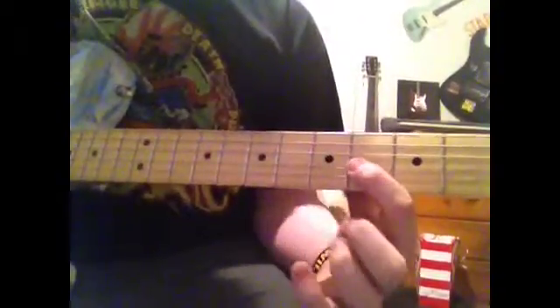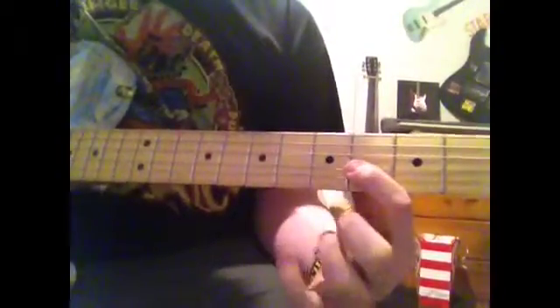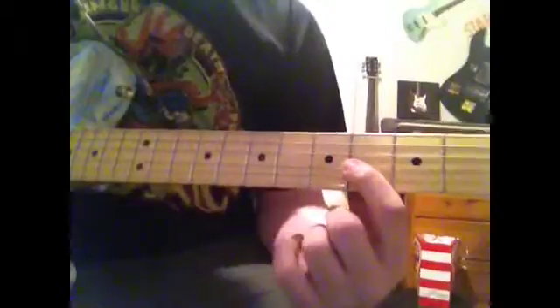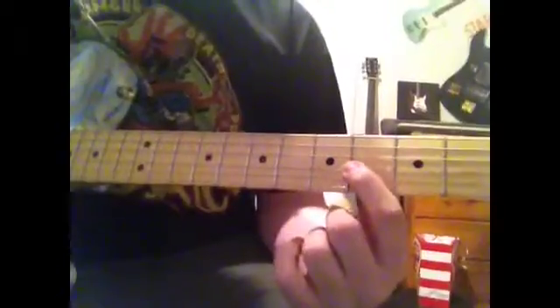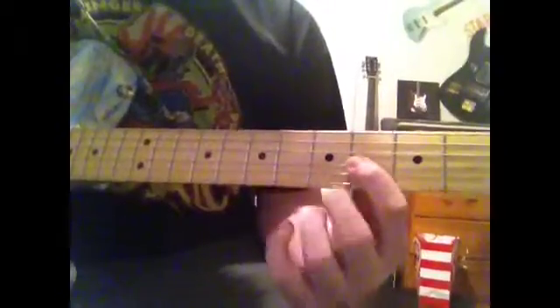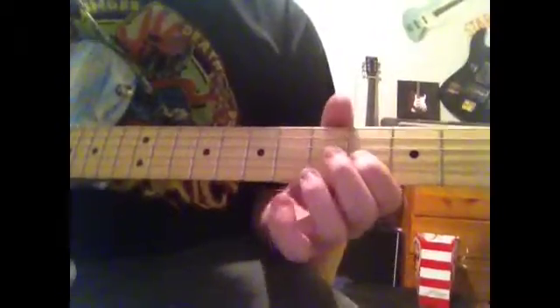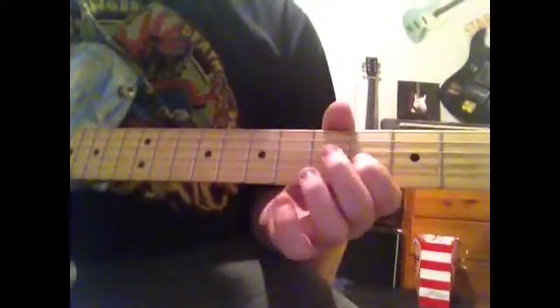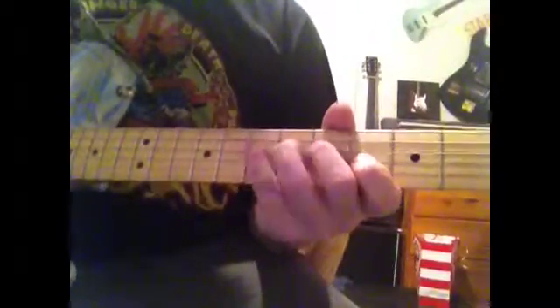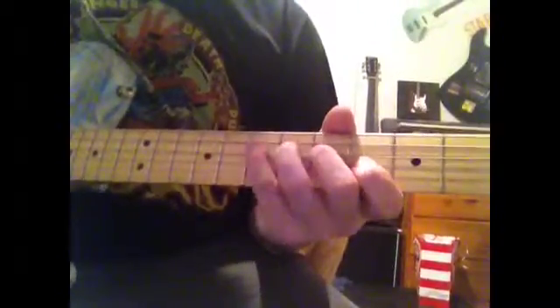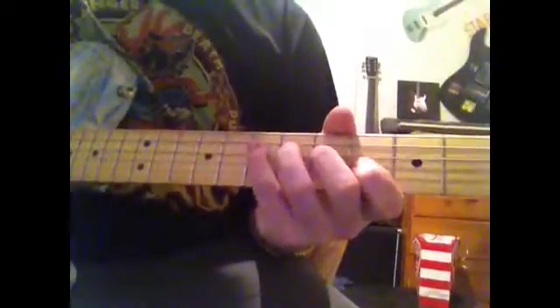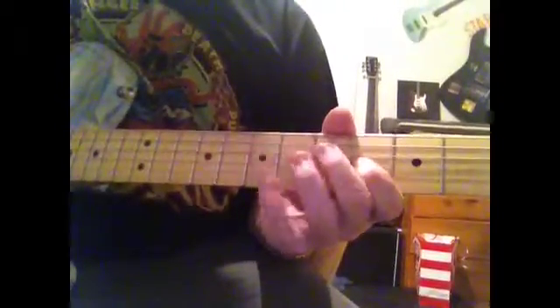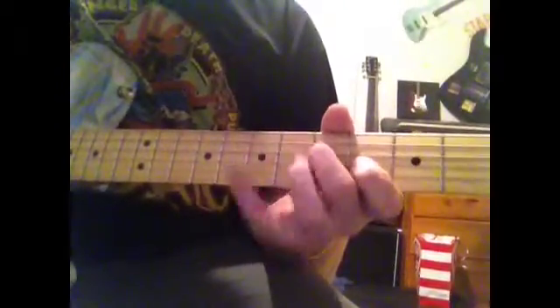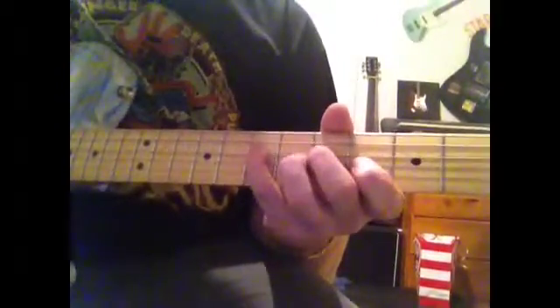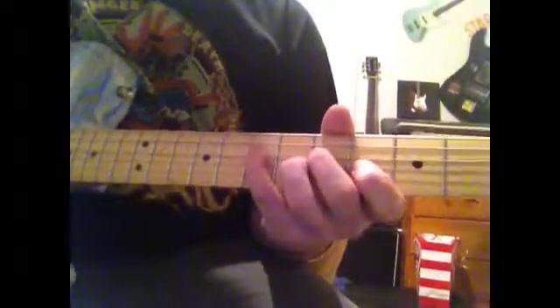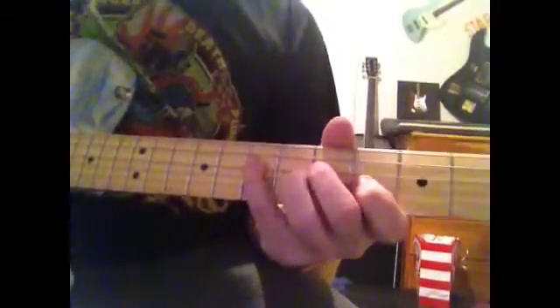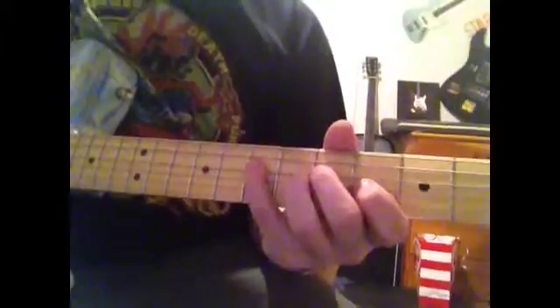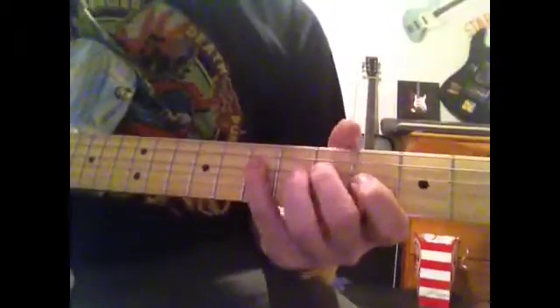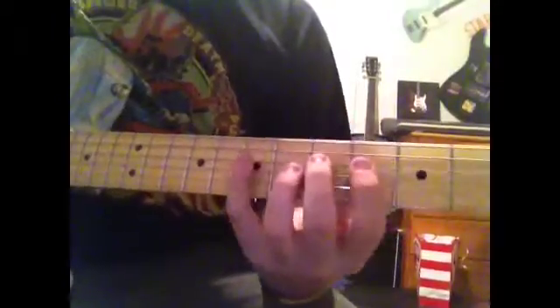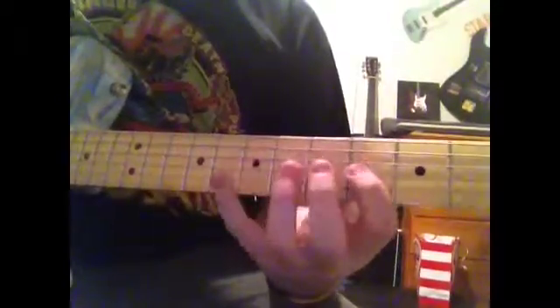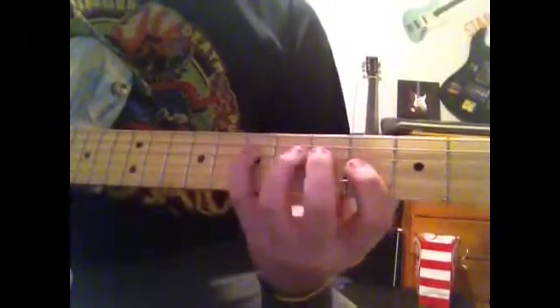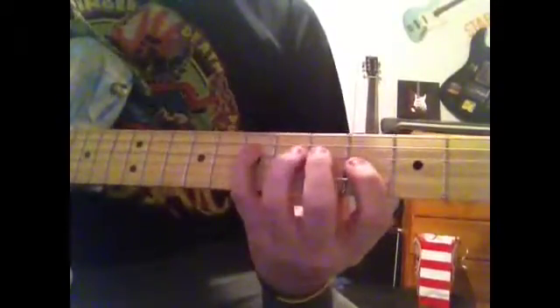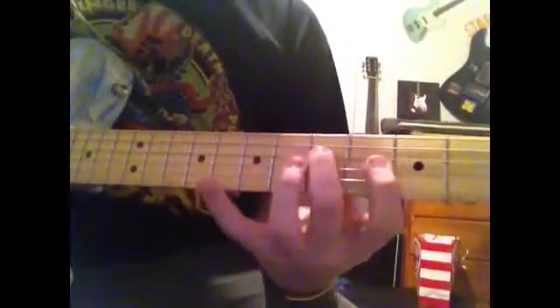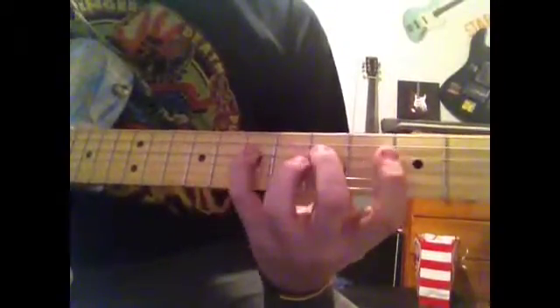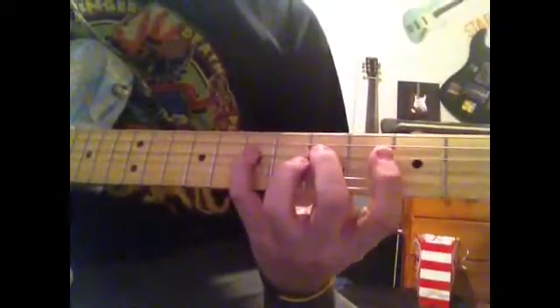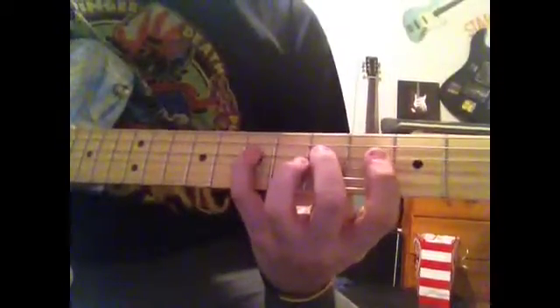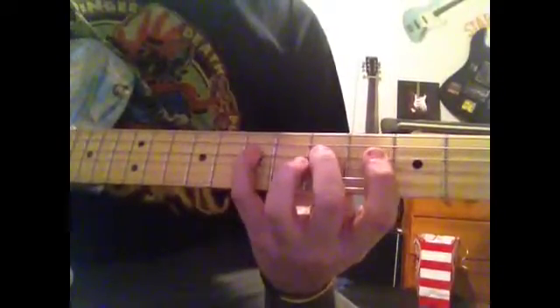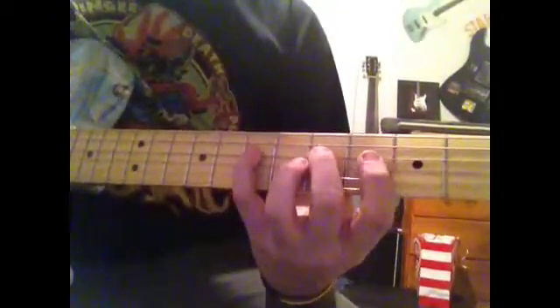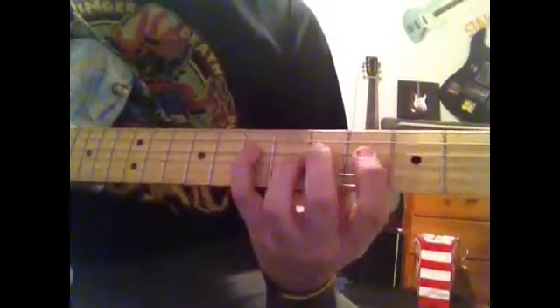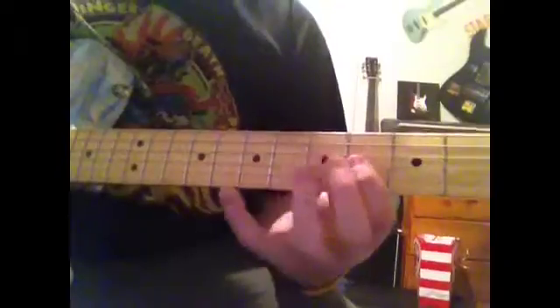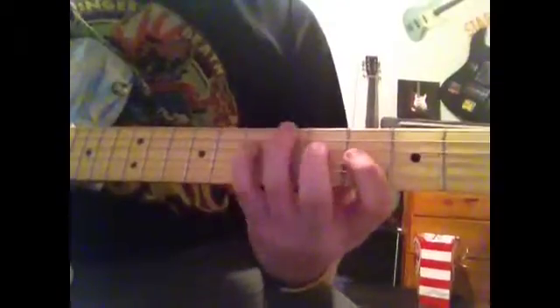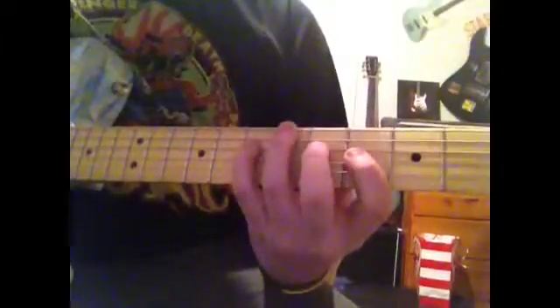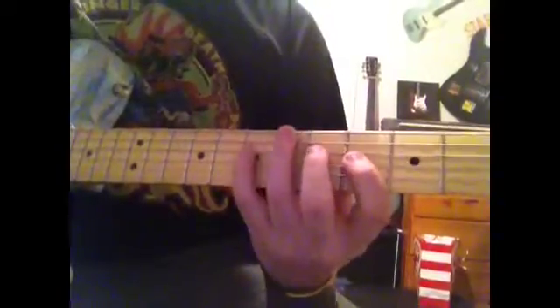You're going to go to the 4th for the G. So you're going to go, then 5, 7 on the D string. There you go.